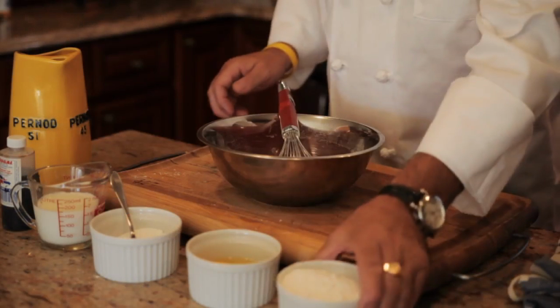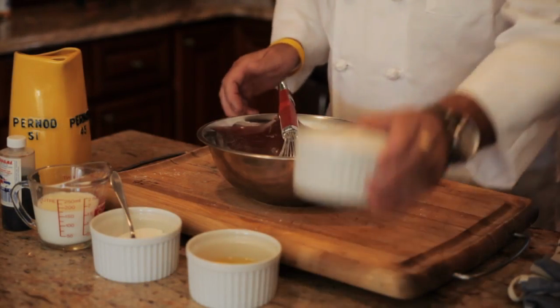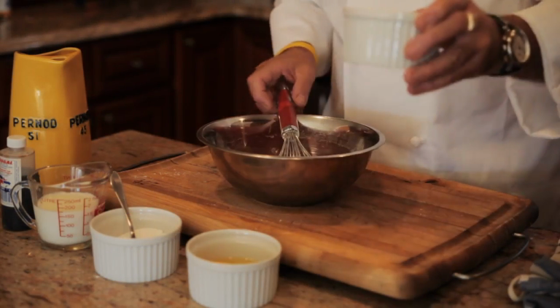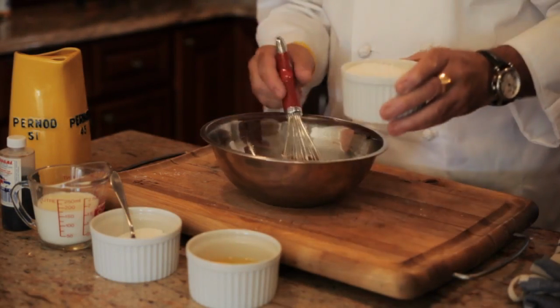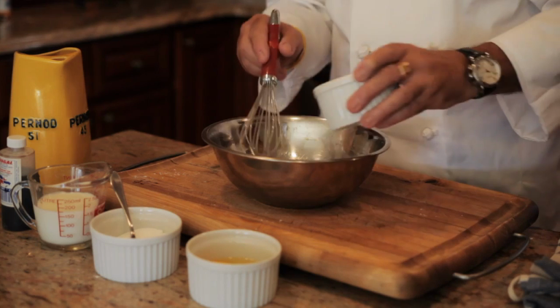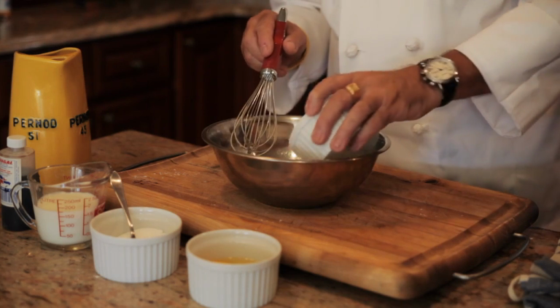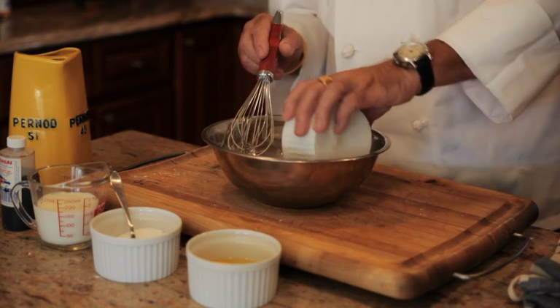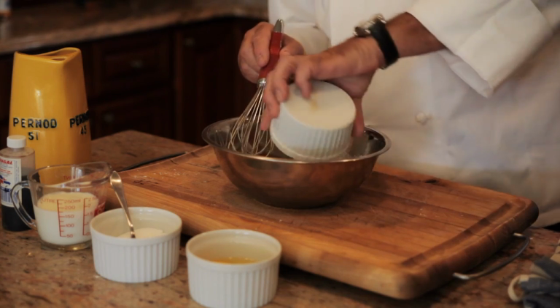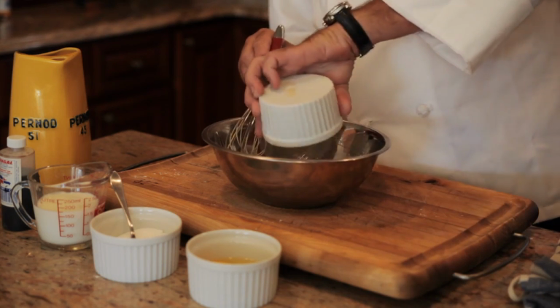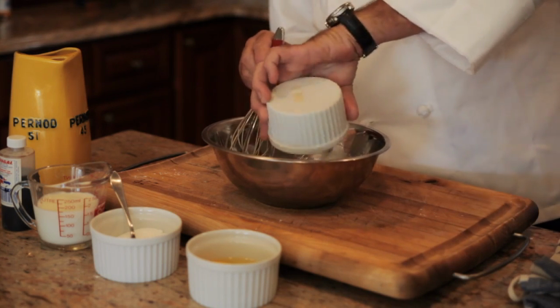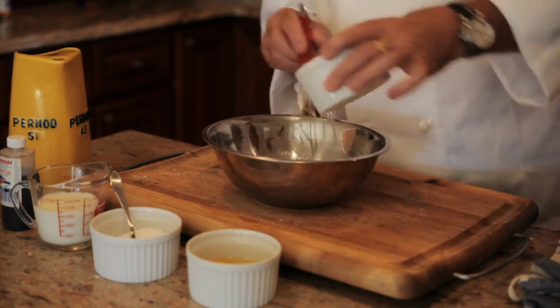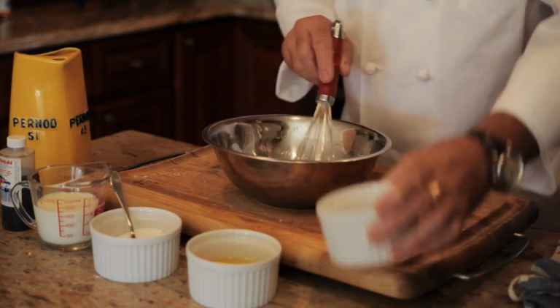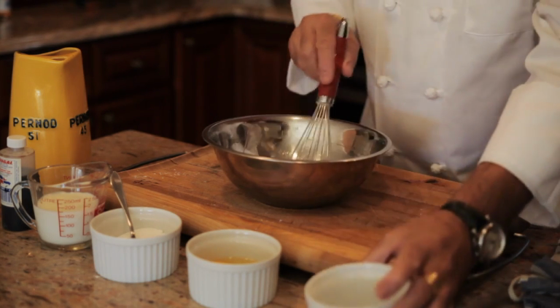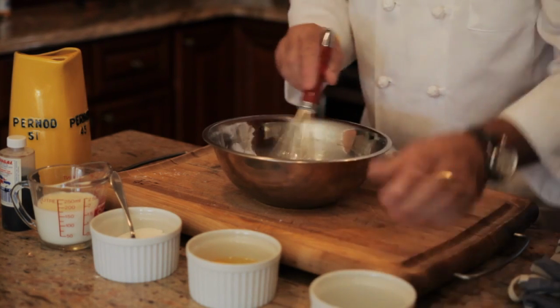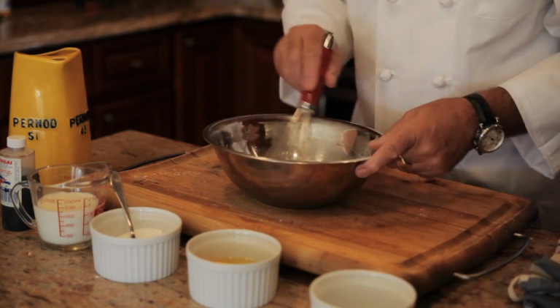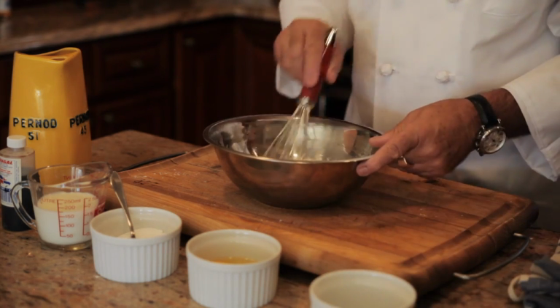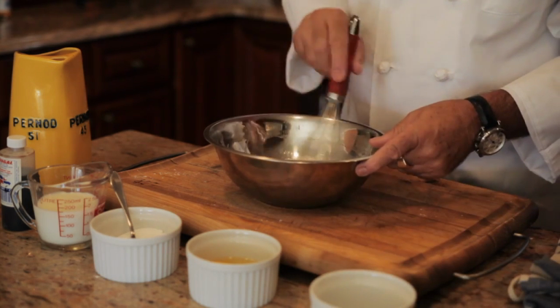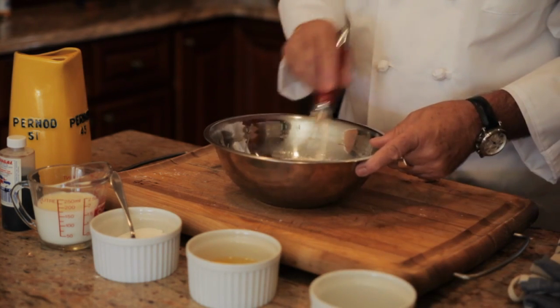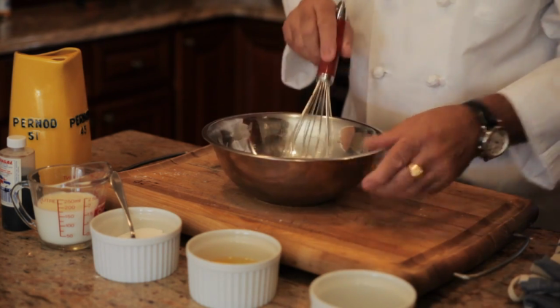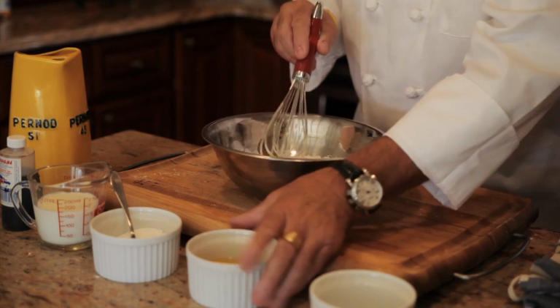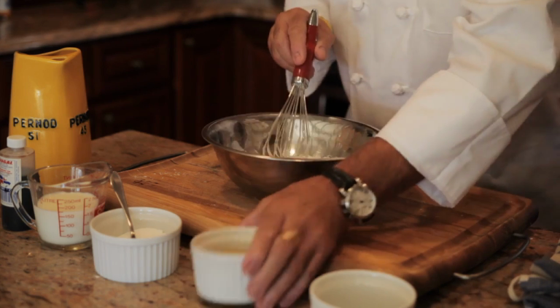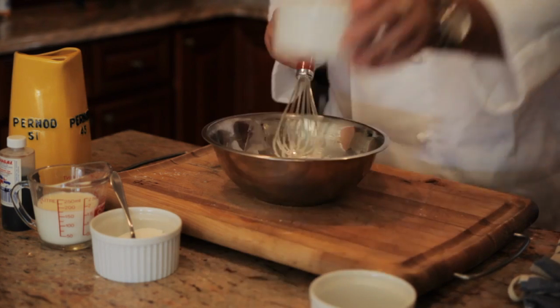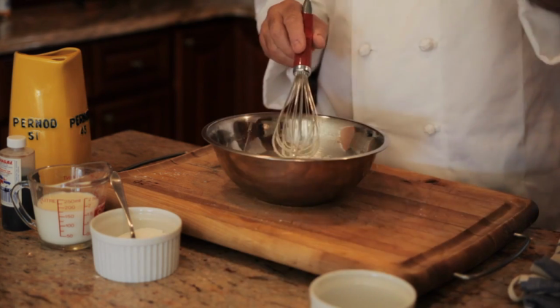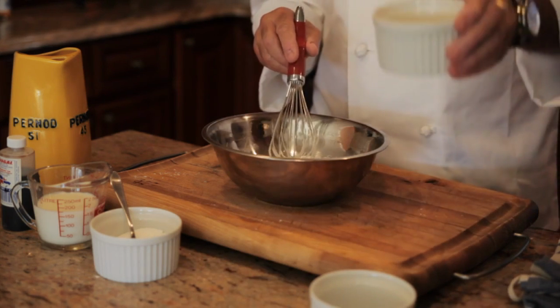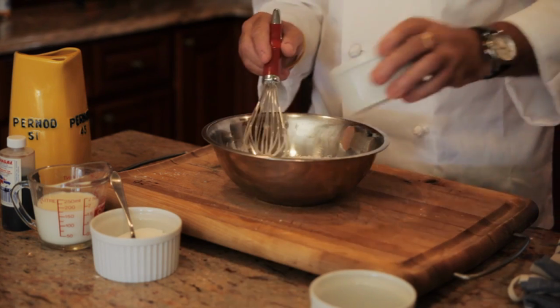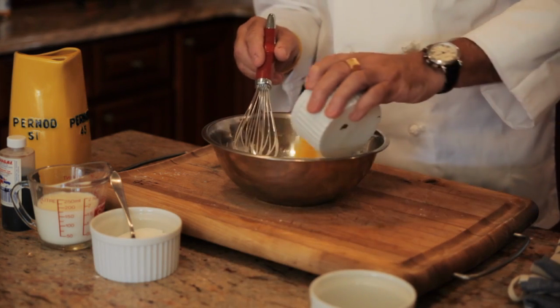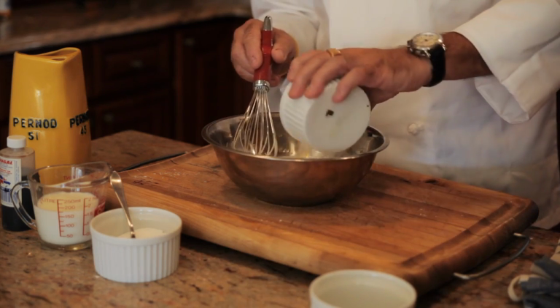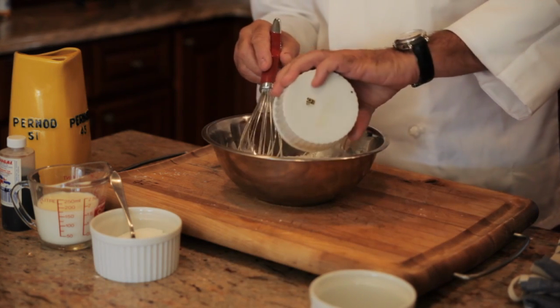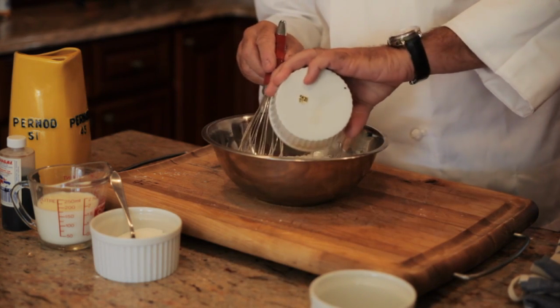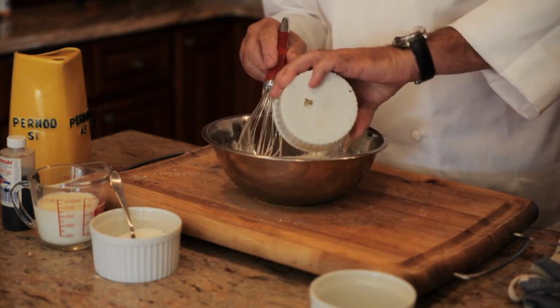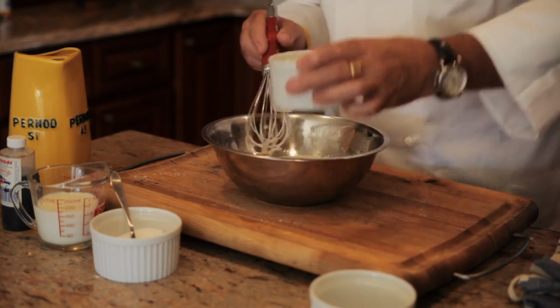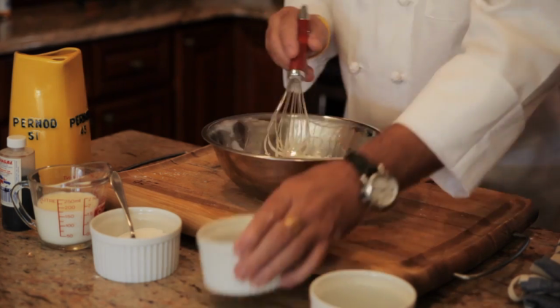I'm going to start with a cup and a half of flour, which I put in the bowl. I add two whole eggs in the middle and I start to mix.